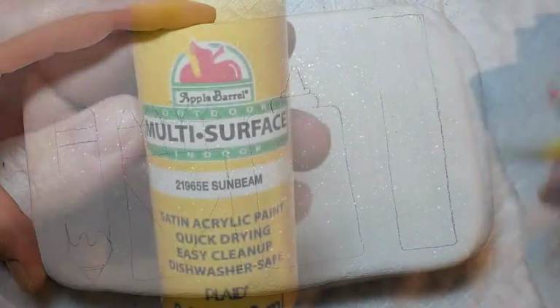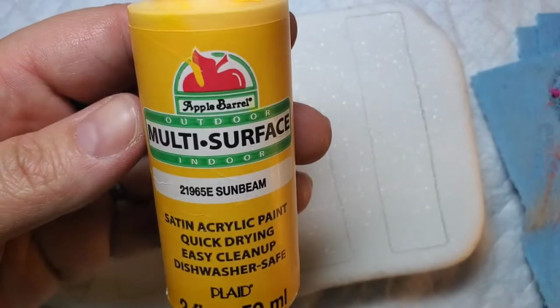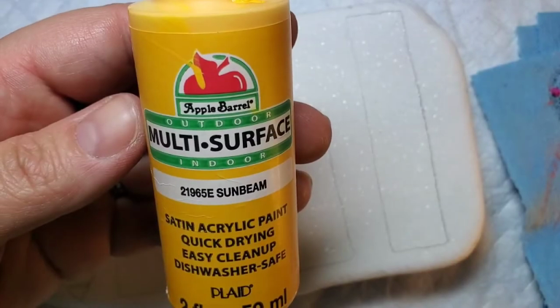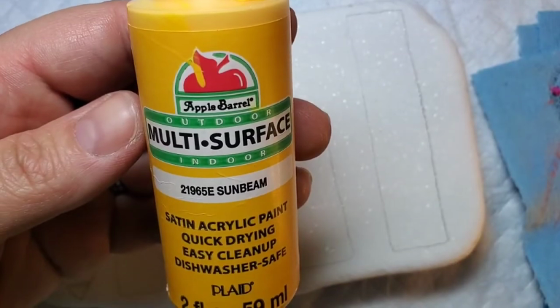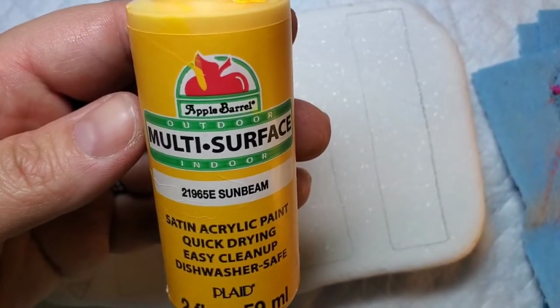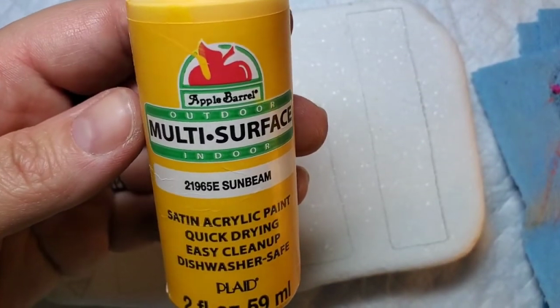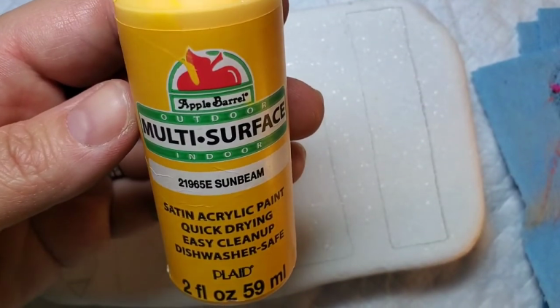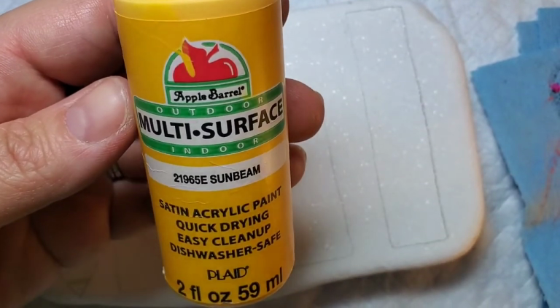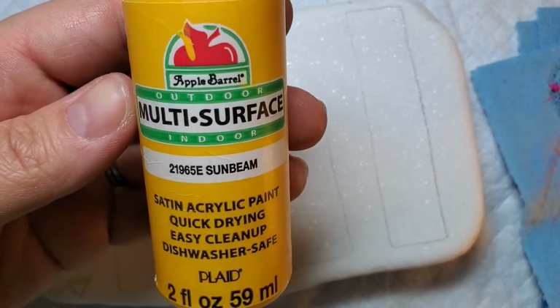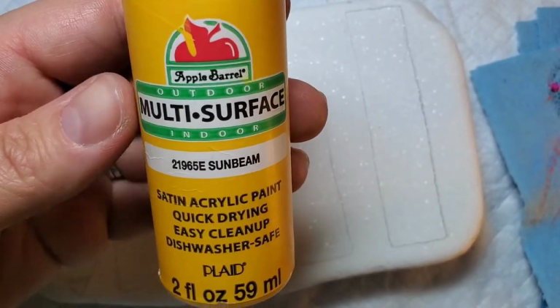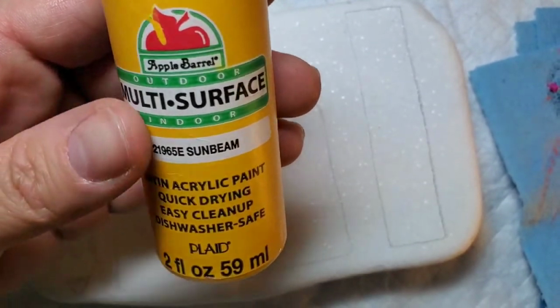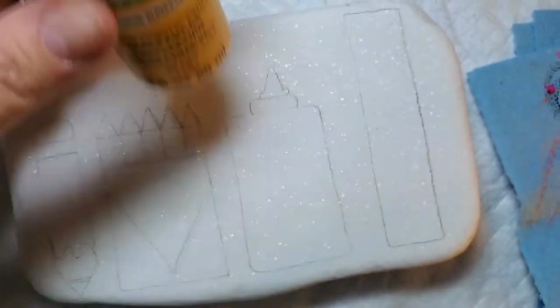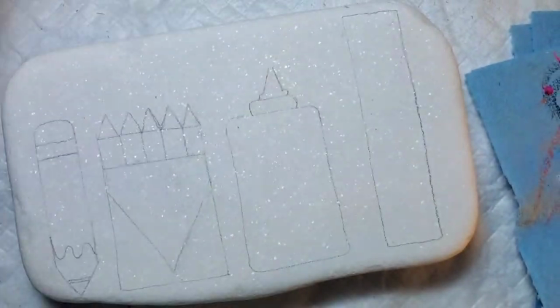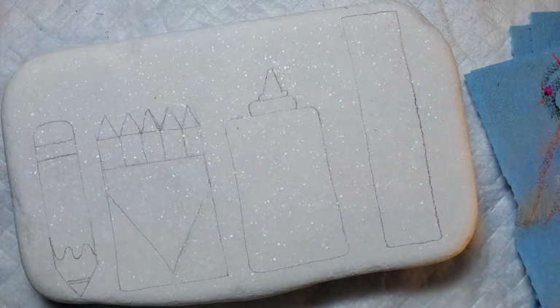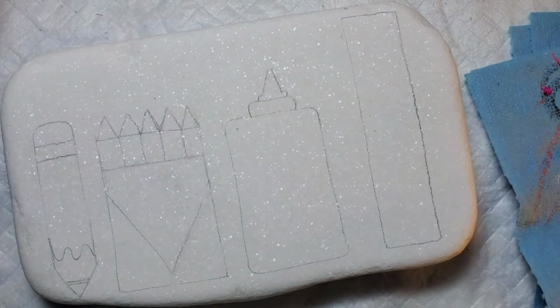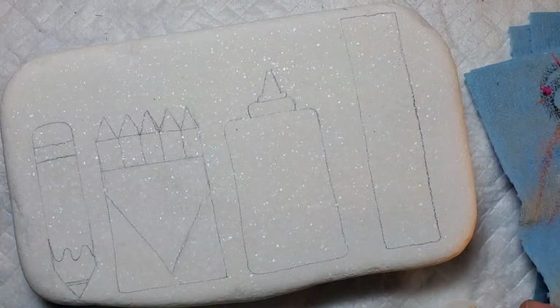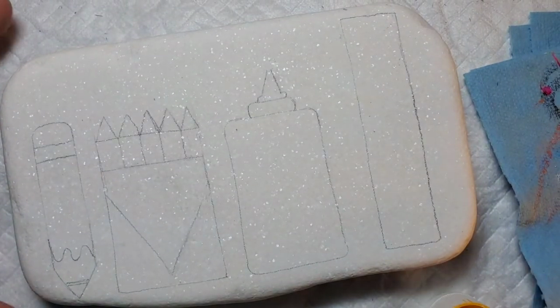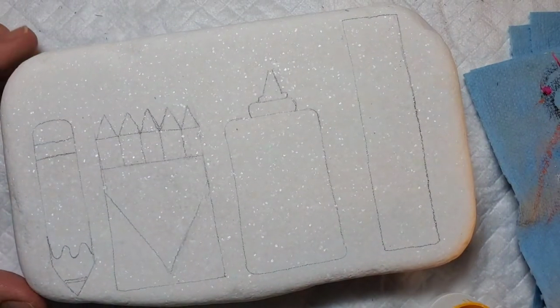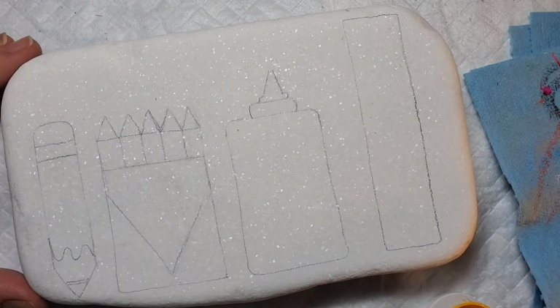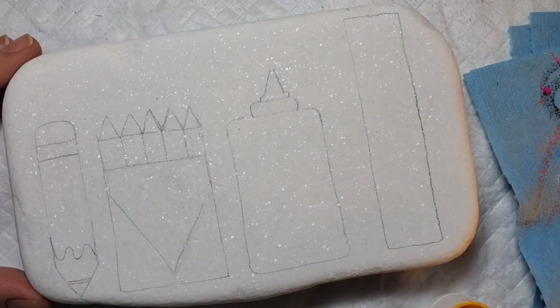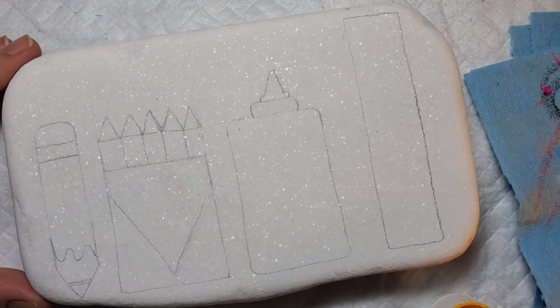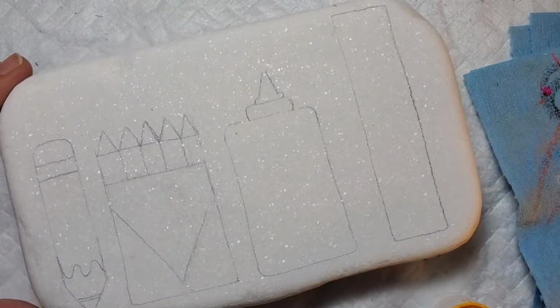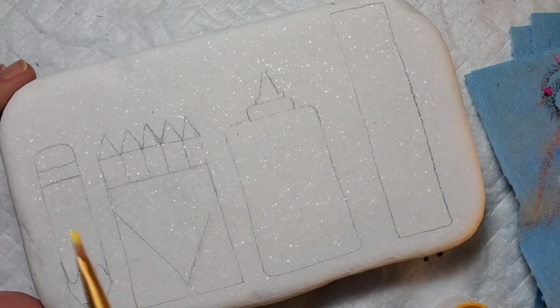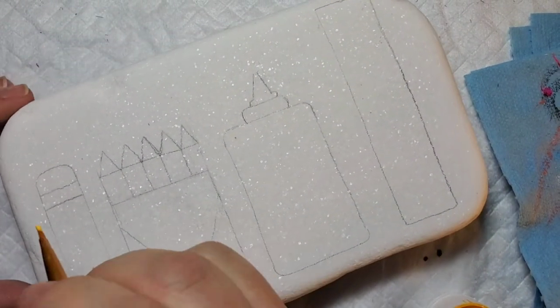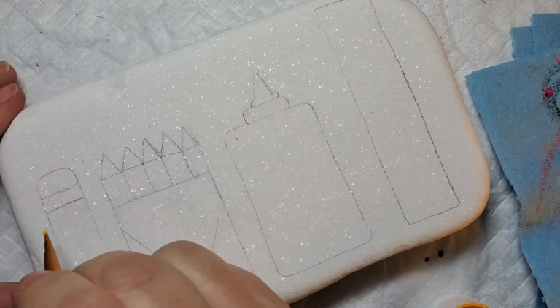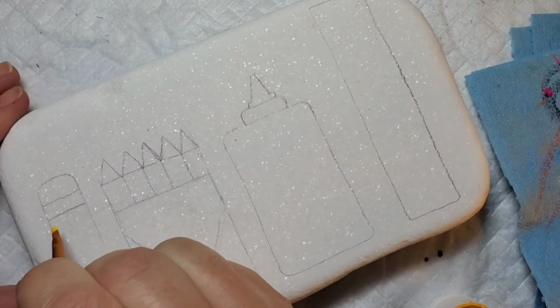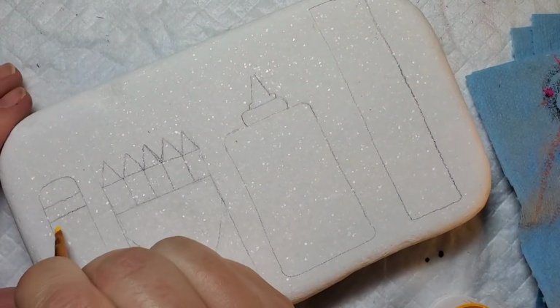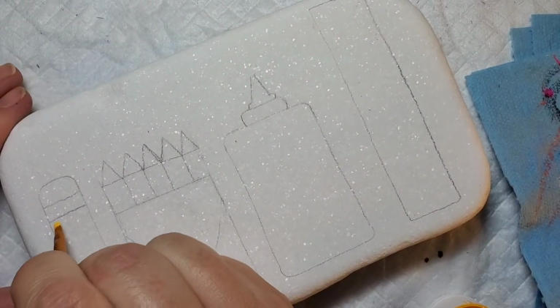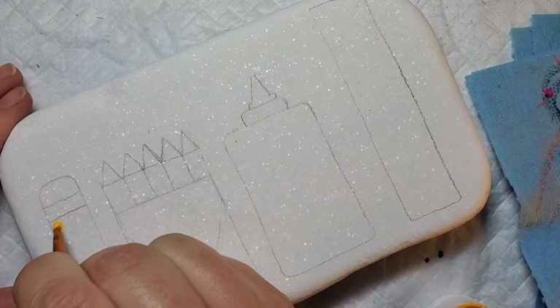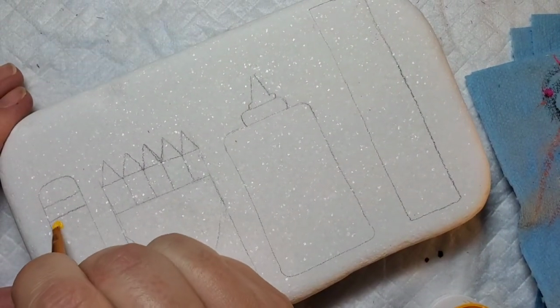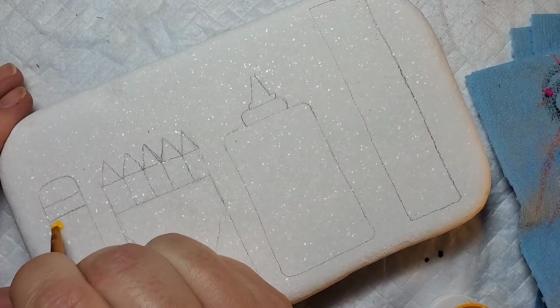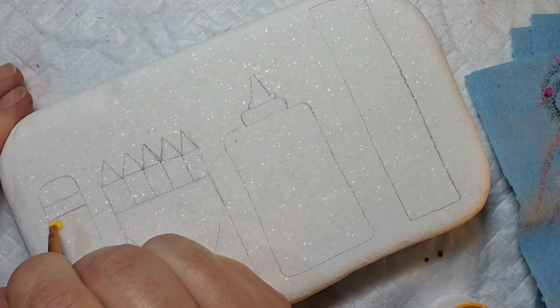Now we're gonna add some color. I'm gonna take this sunbeam yellow and start with our pencil. It's also the same color I'm gonna use on the crayon box because it's just the right color of yellow.